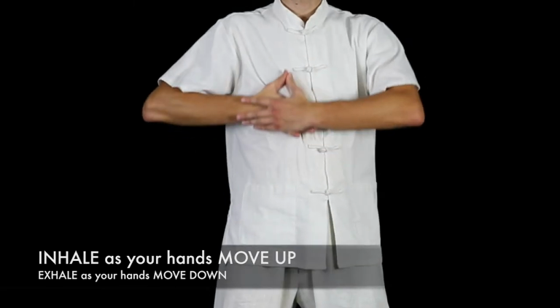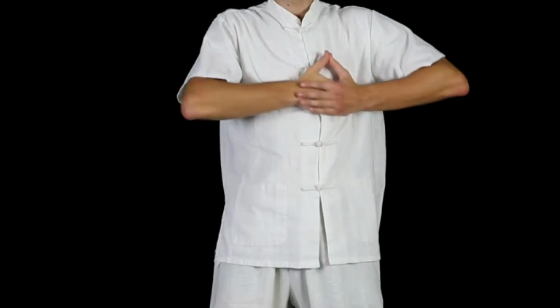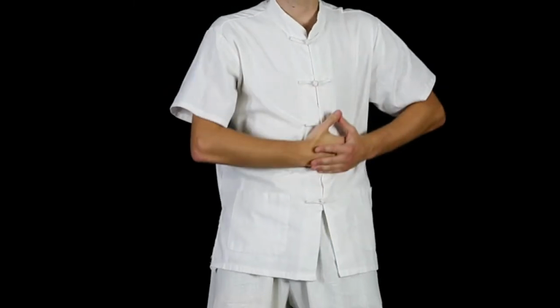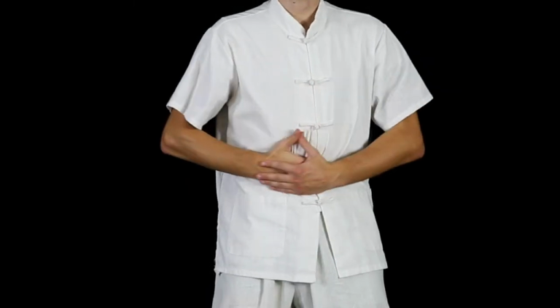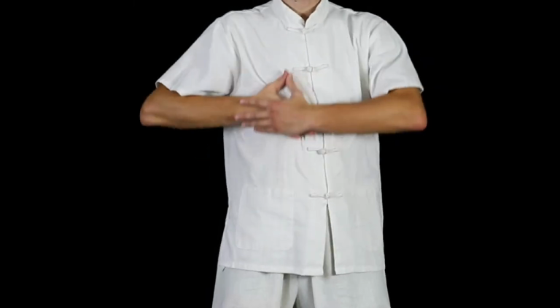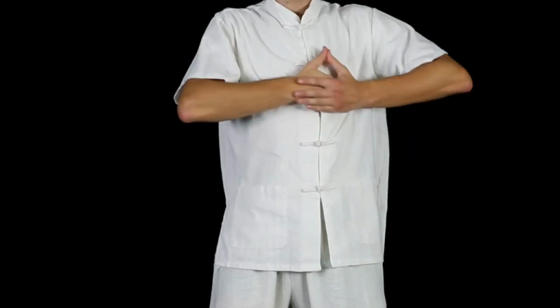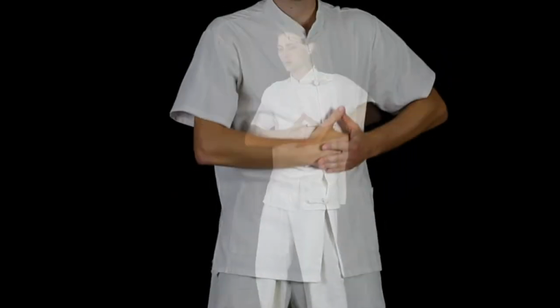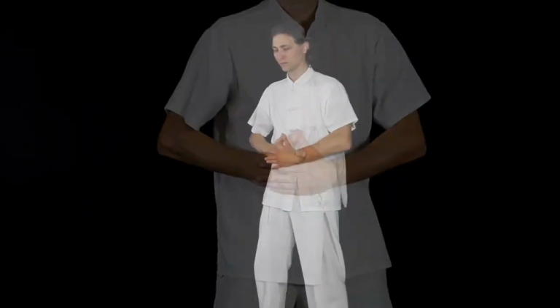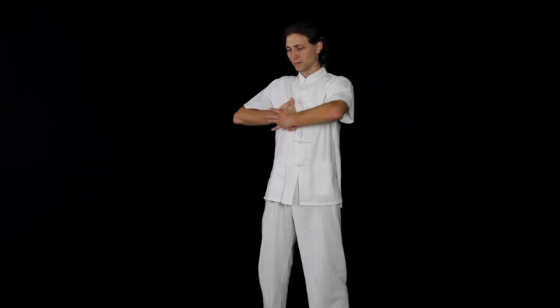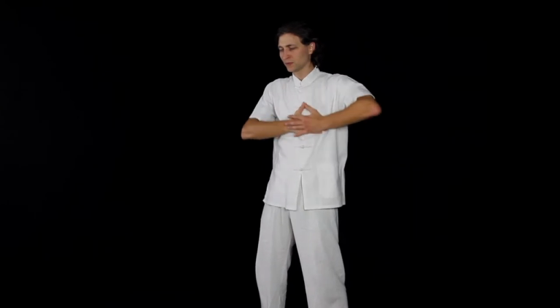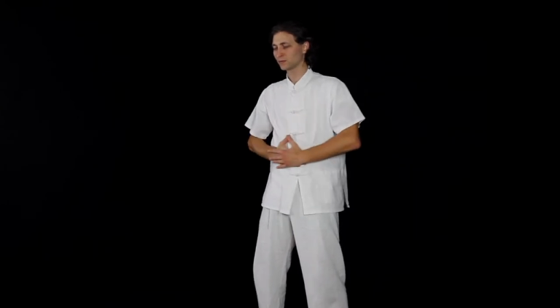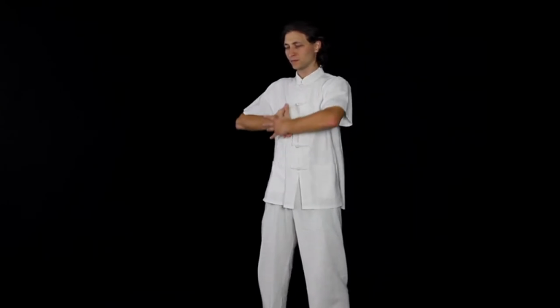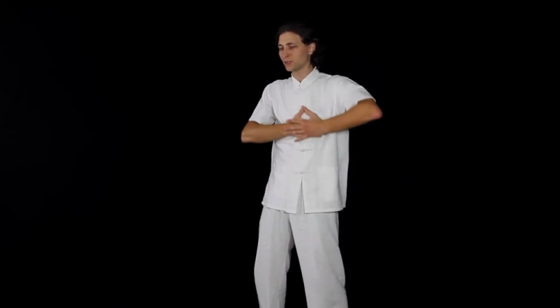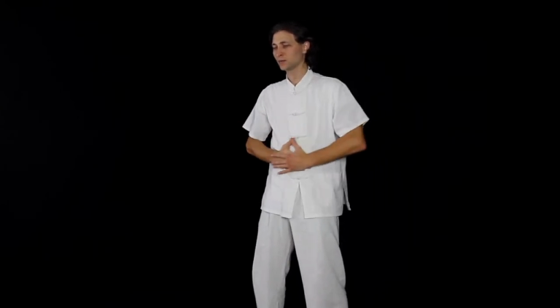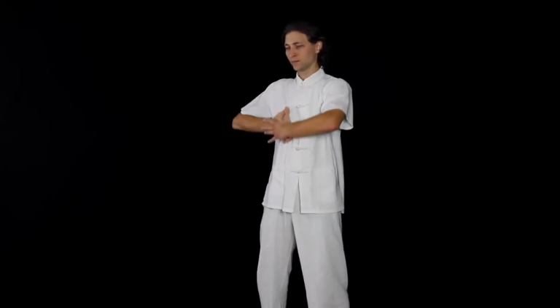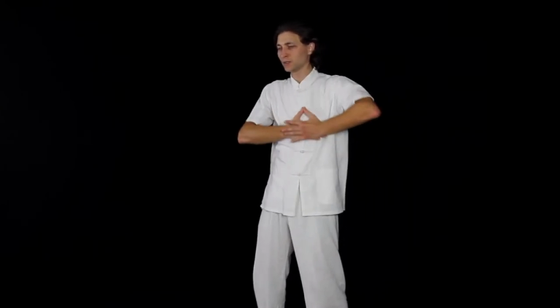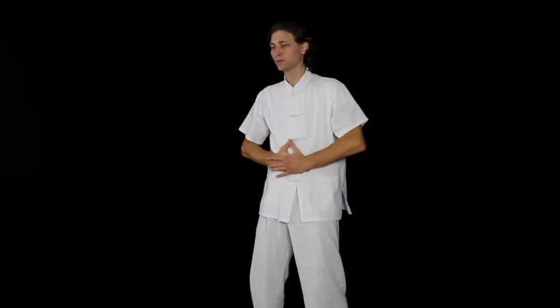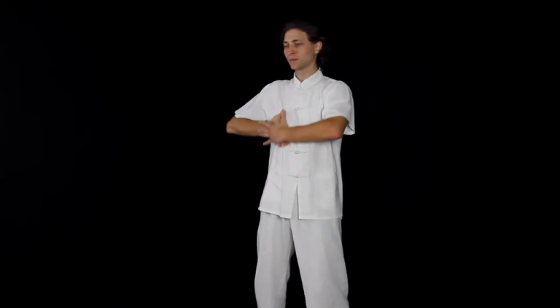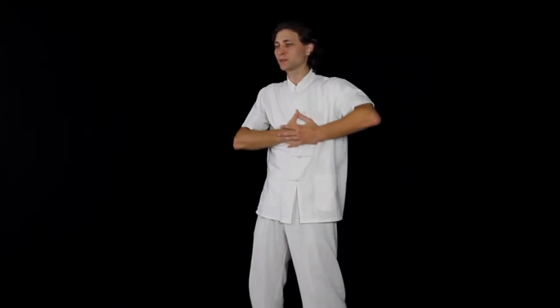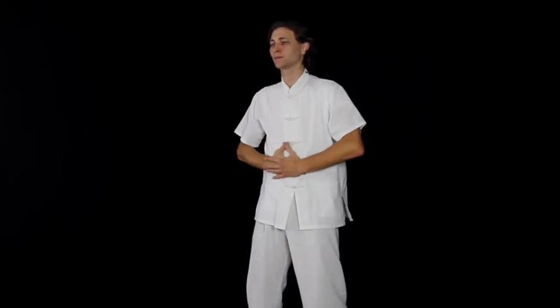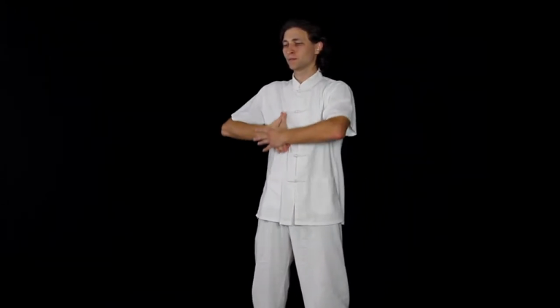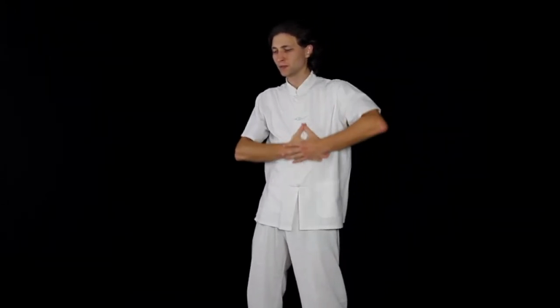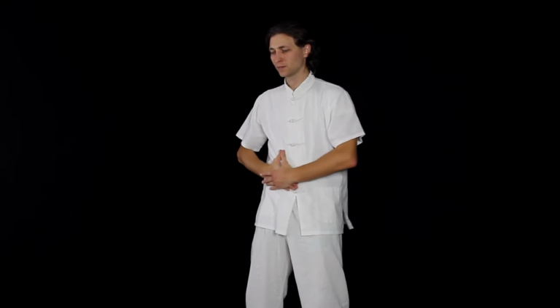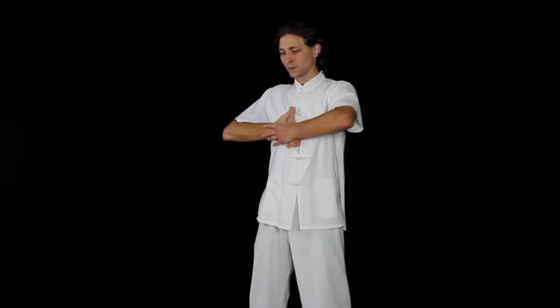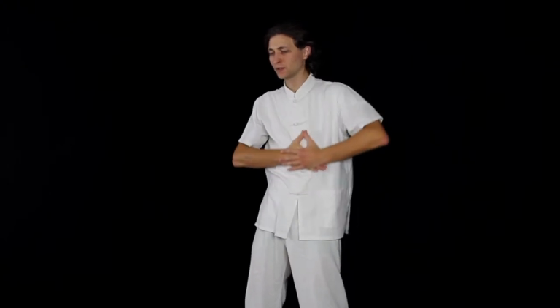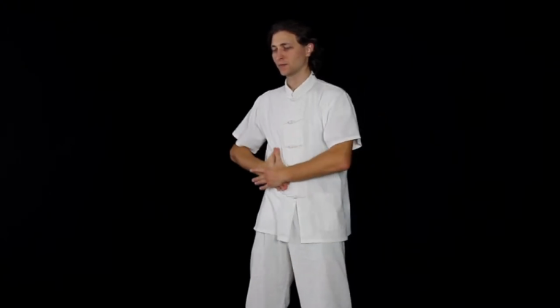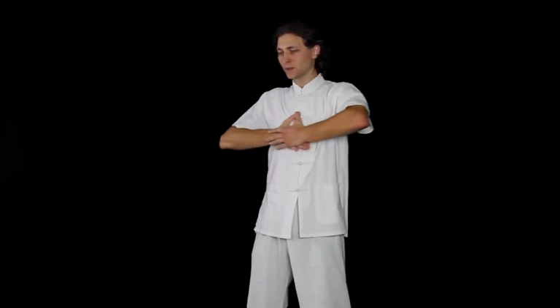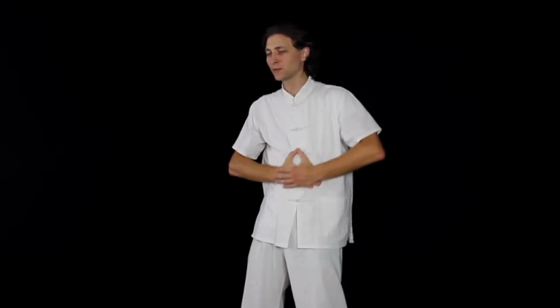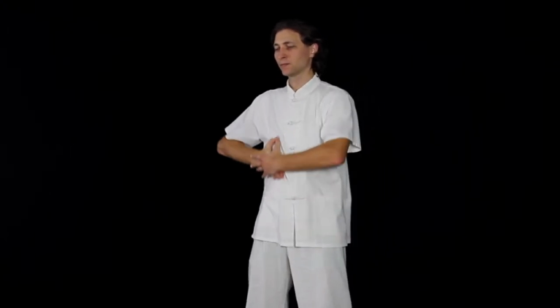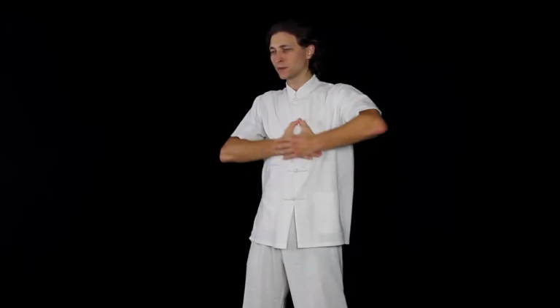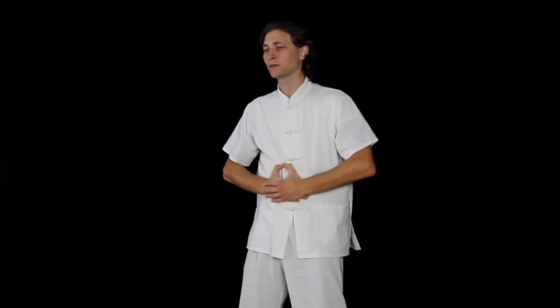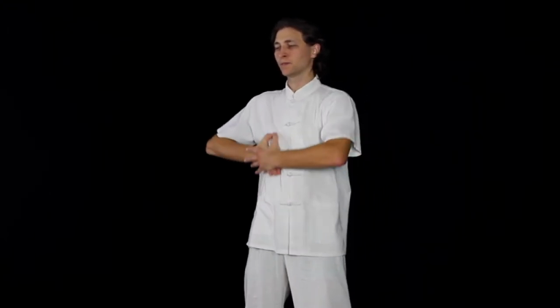When your hands reach their lowest point, just below the belly button, press against your stomach and exhale. When your hands are moving upwards, inhale and expand your stomach.